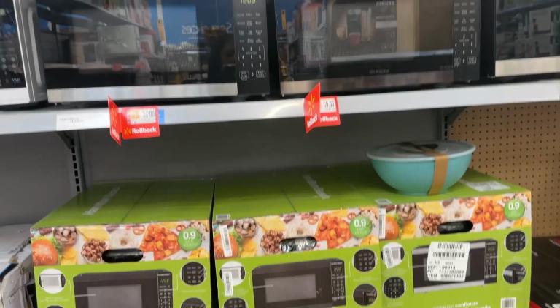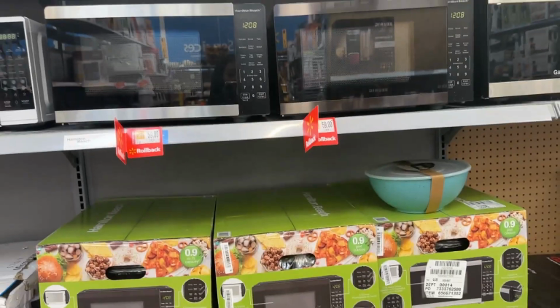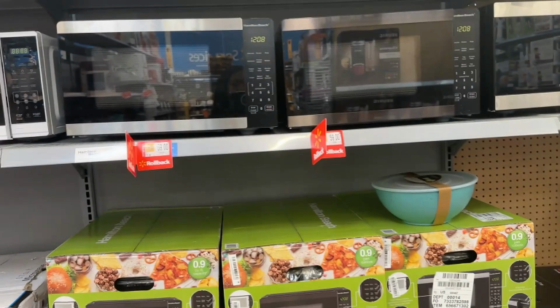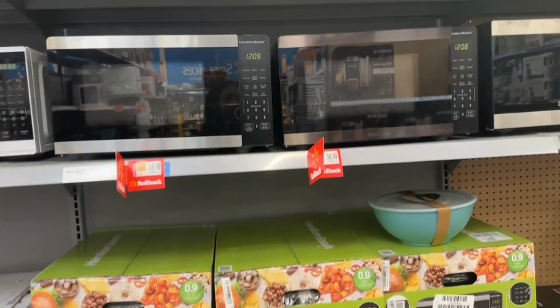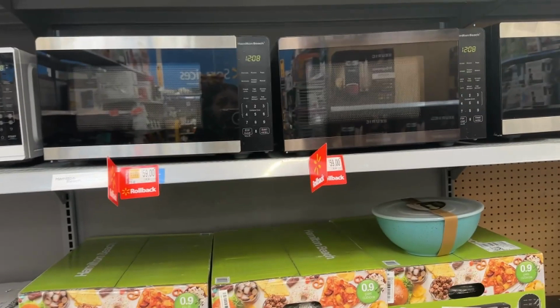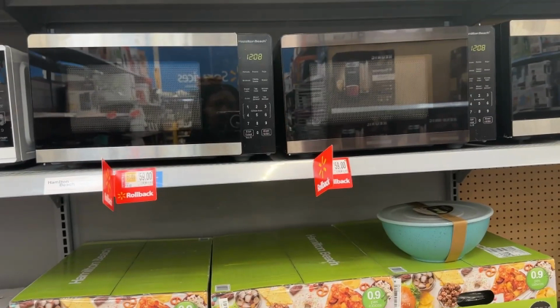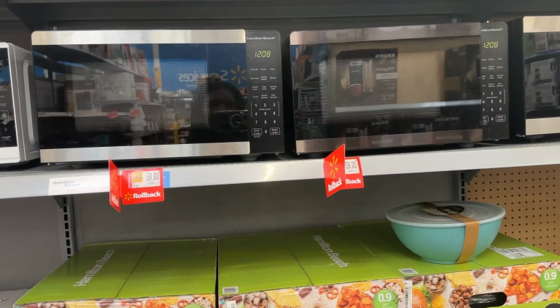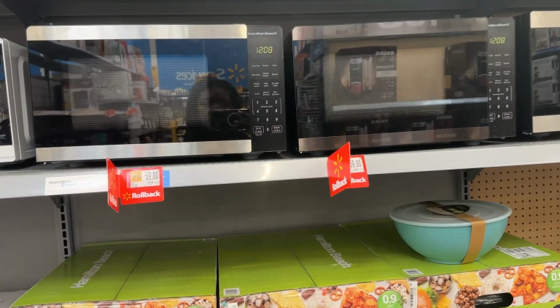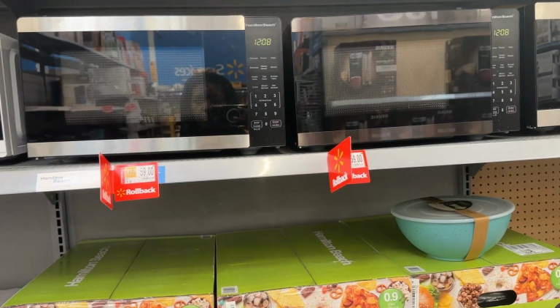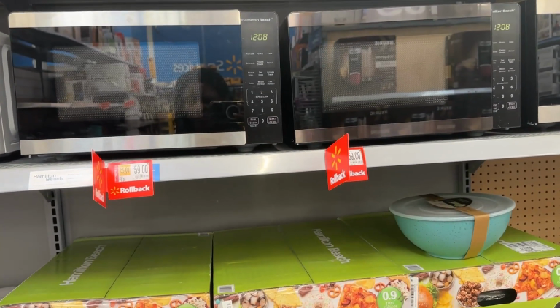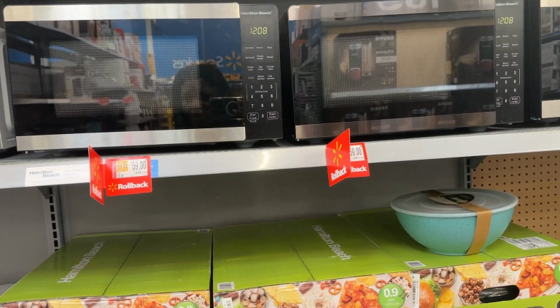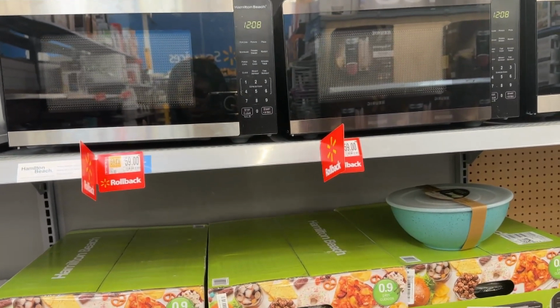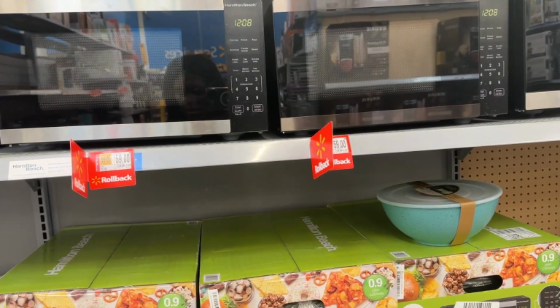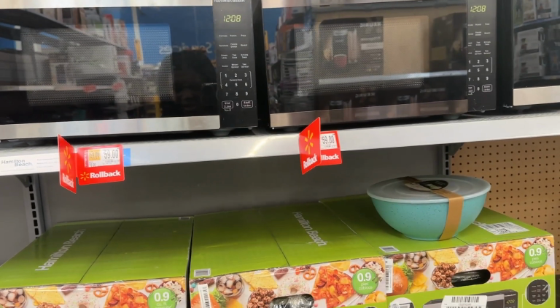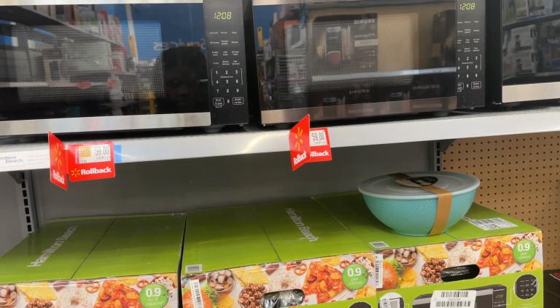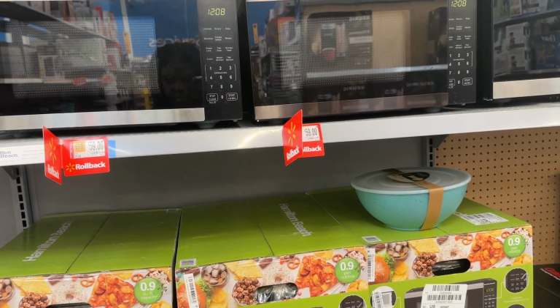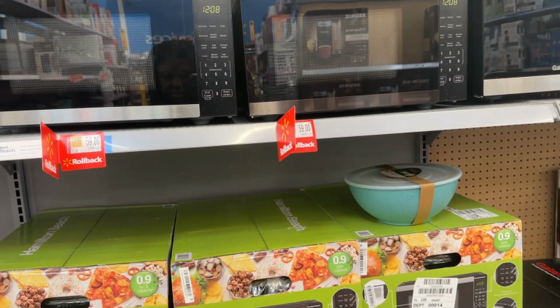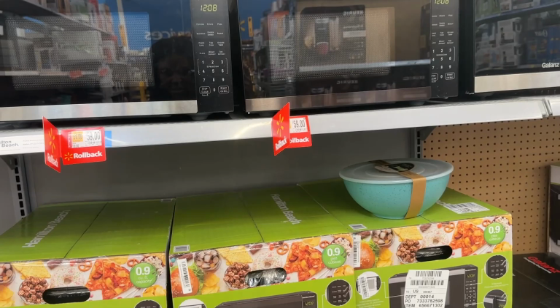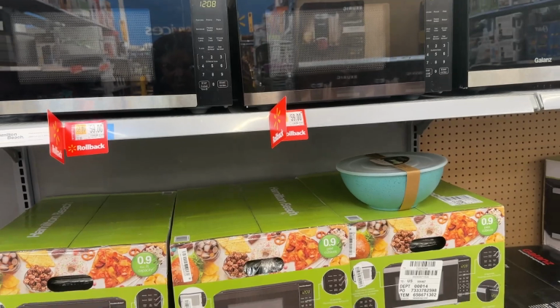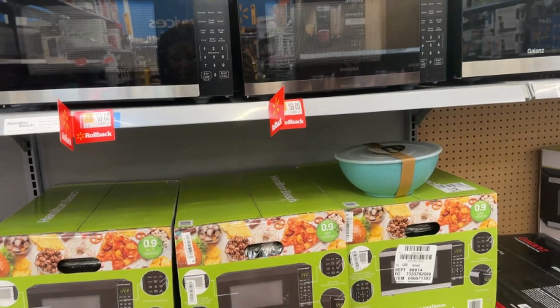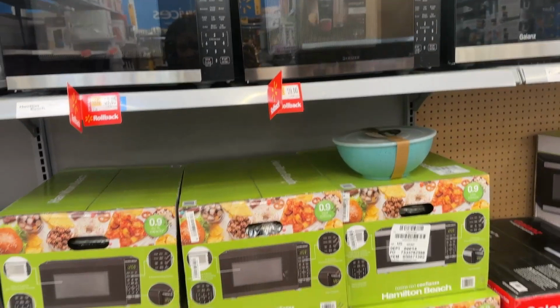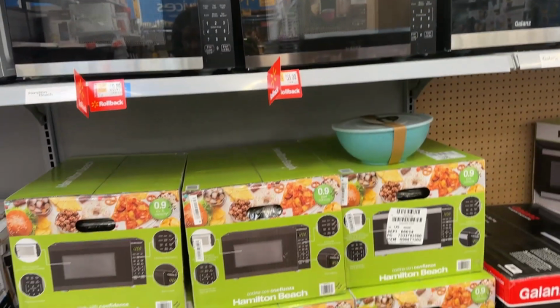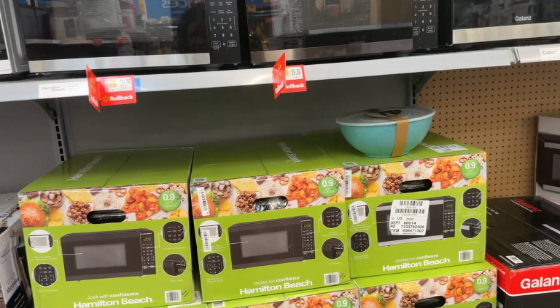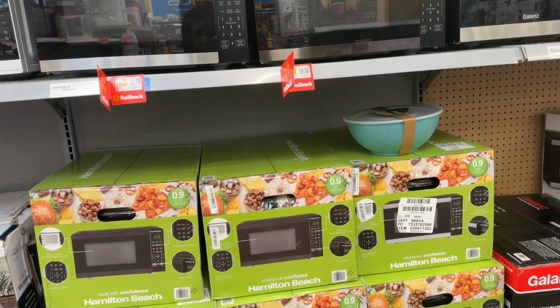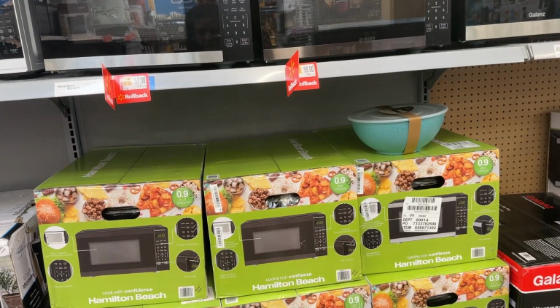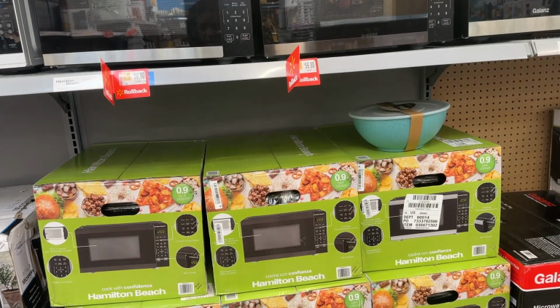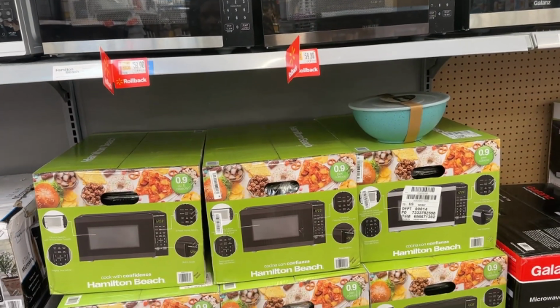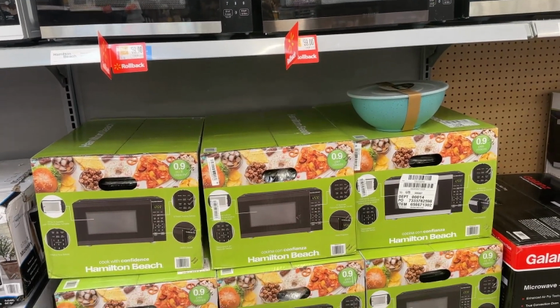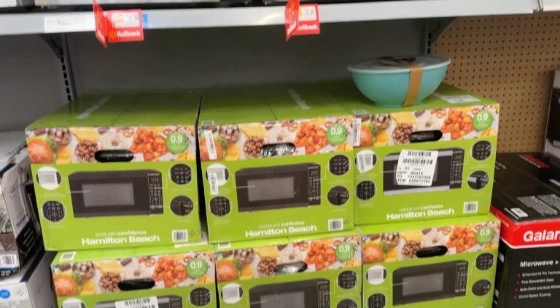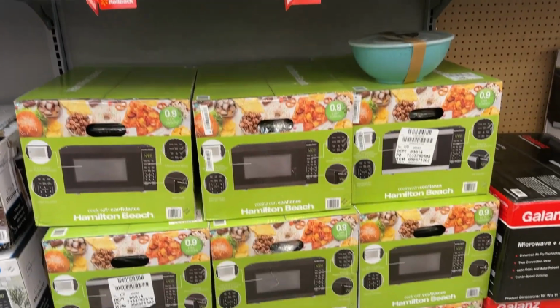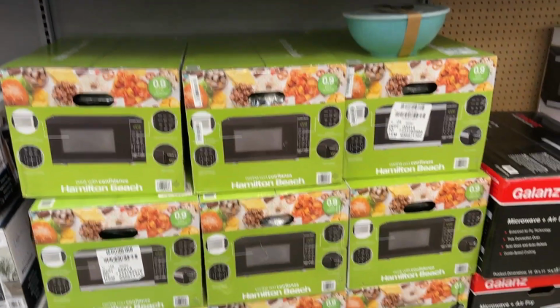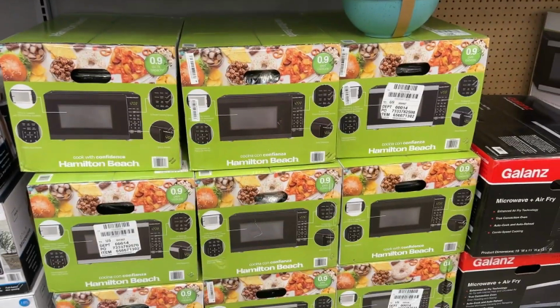And then we have the Hamilton Beach microwave that is 0.9 cubic feet and it is $59.